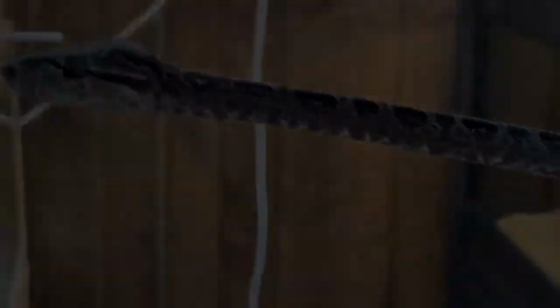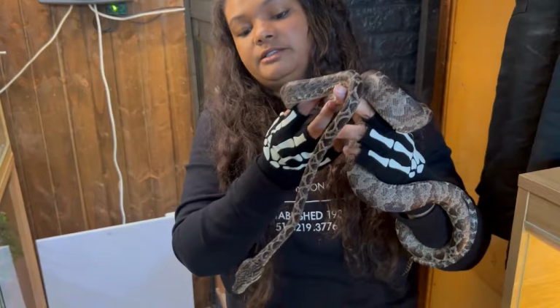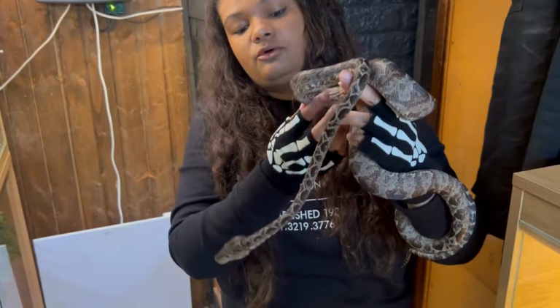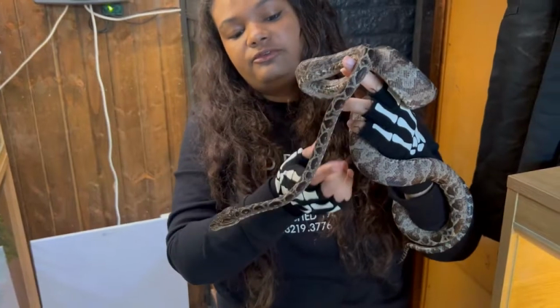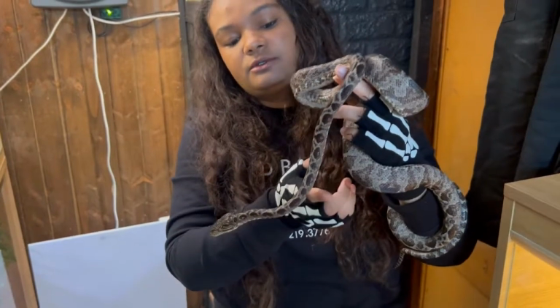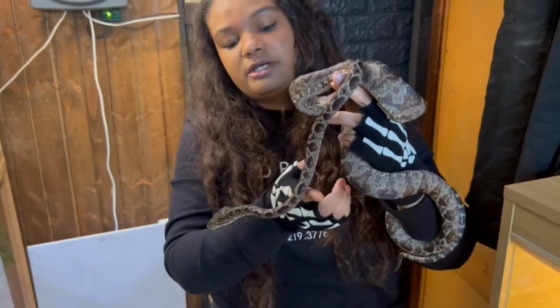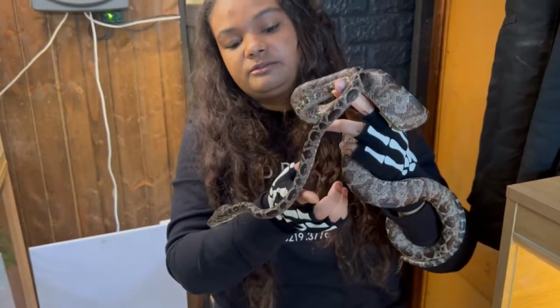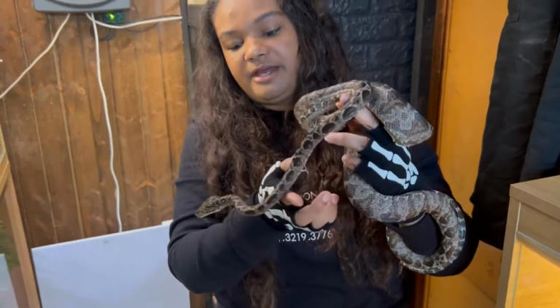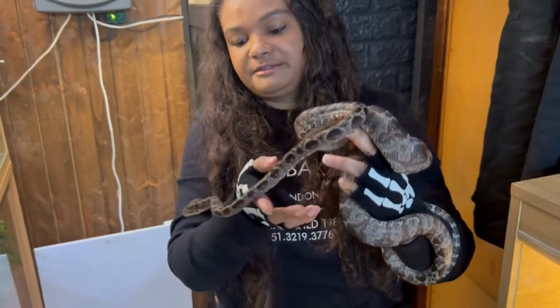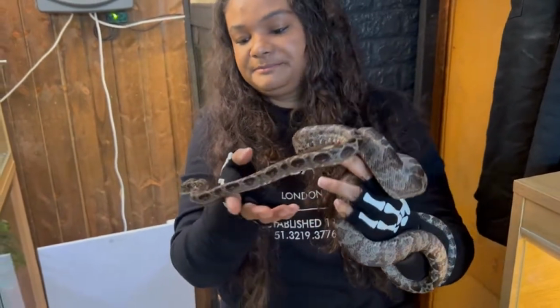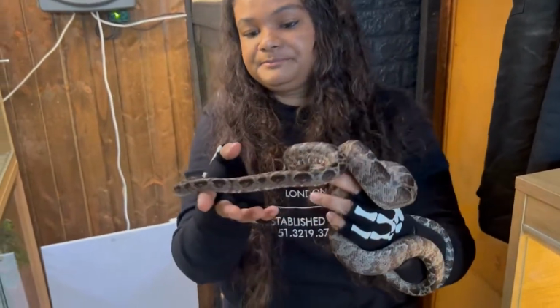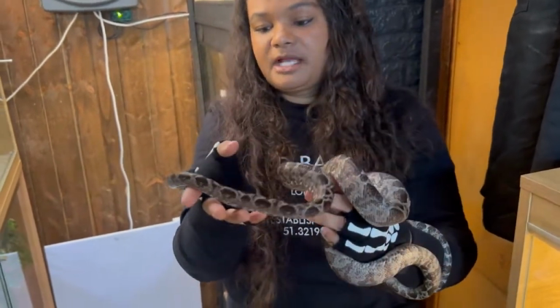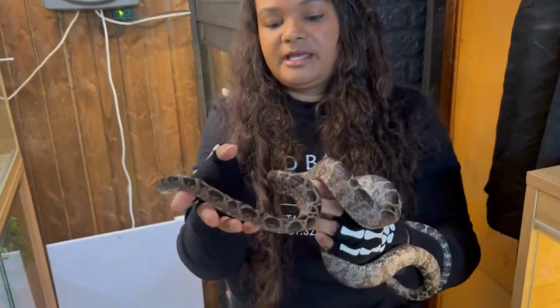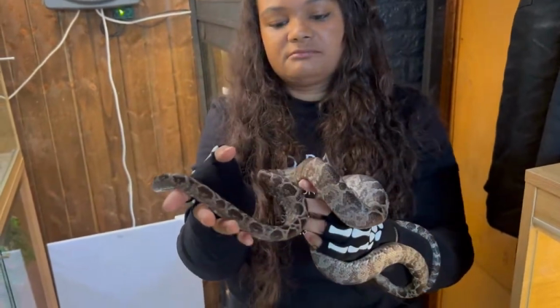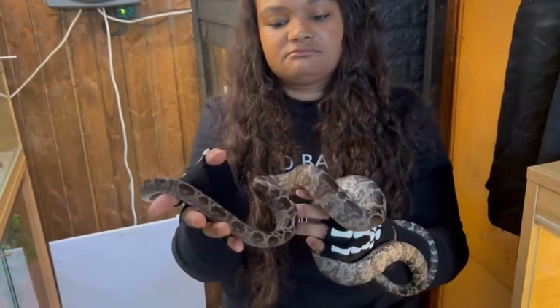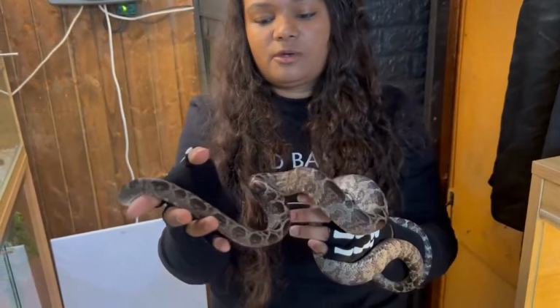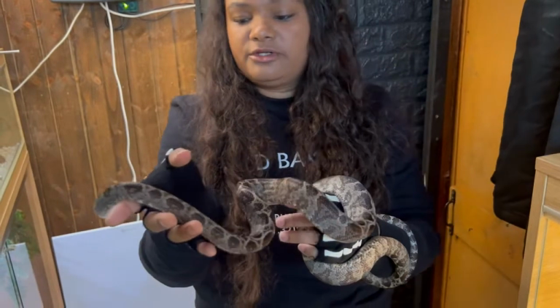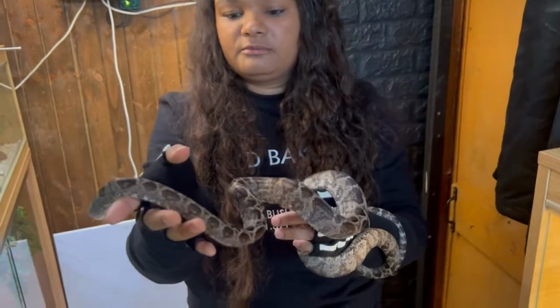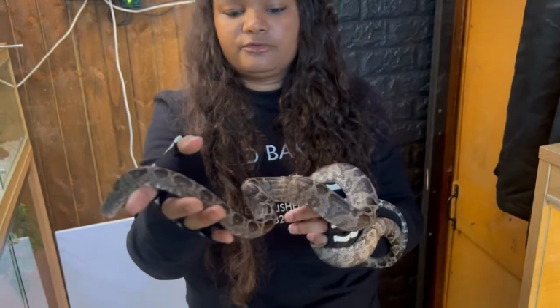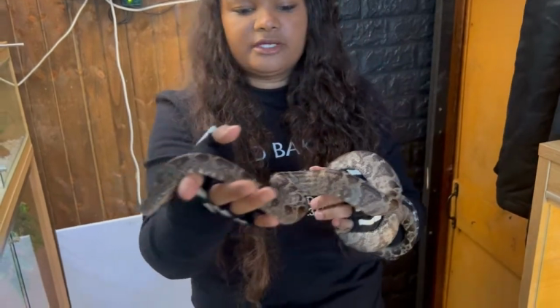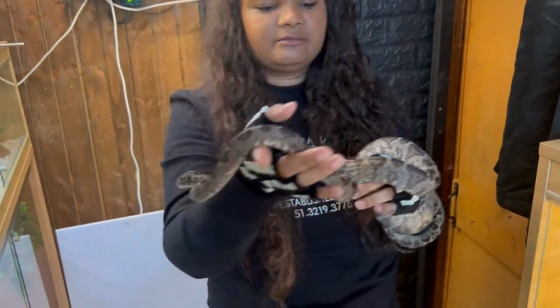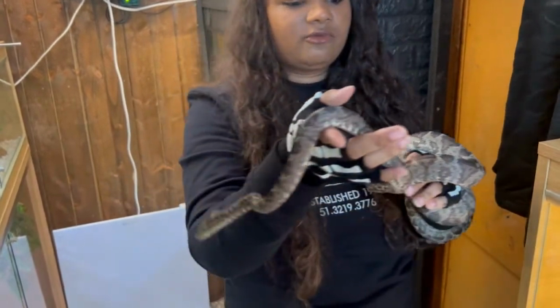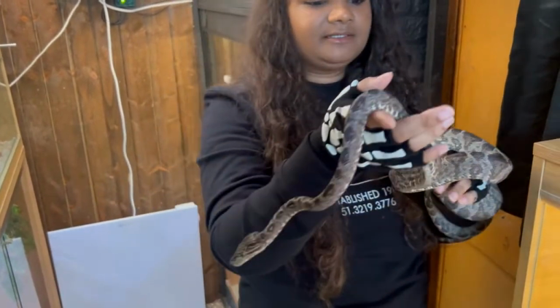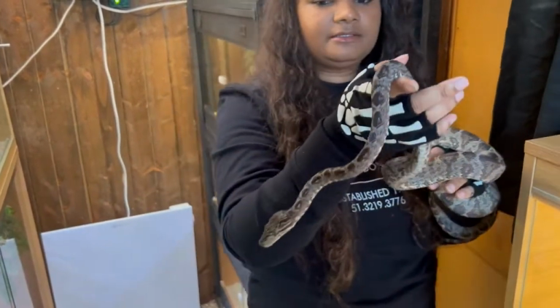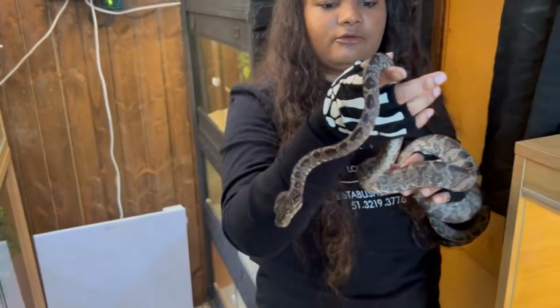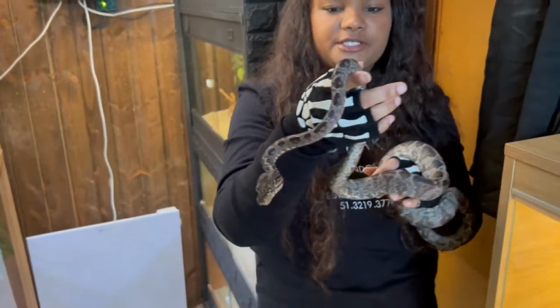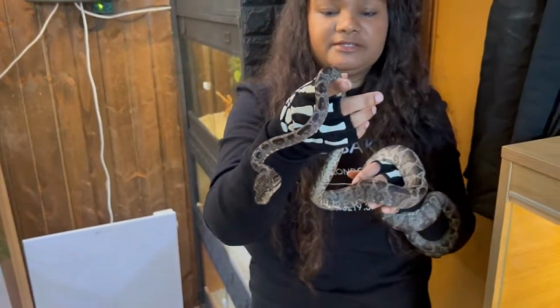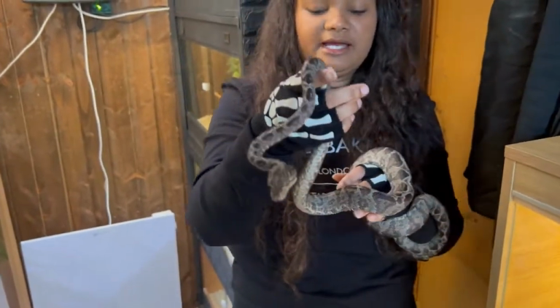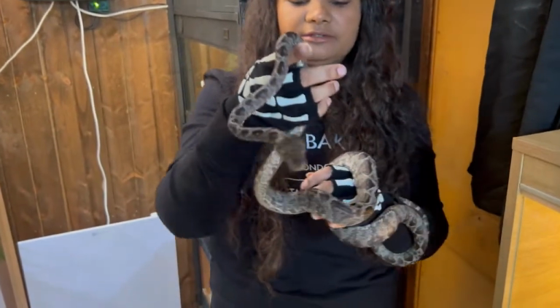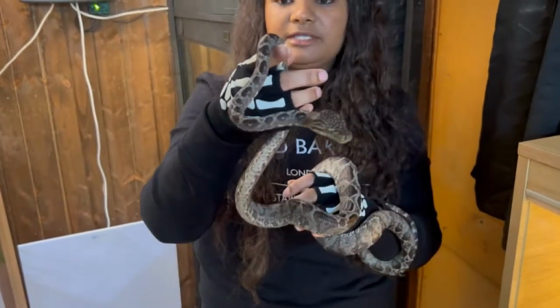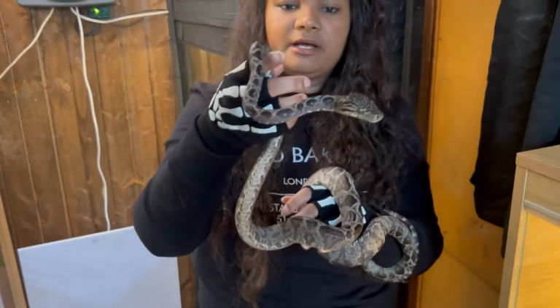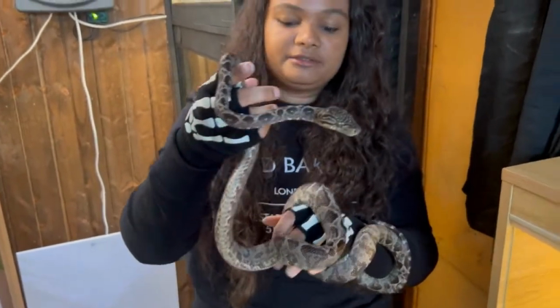You can get quite a few different morphs — you can get the reds, the oranges, even the yellows, and the albinos.